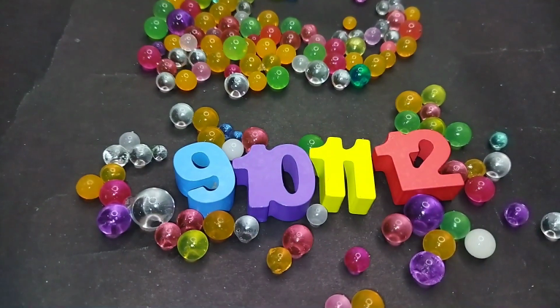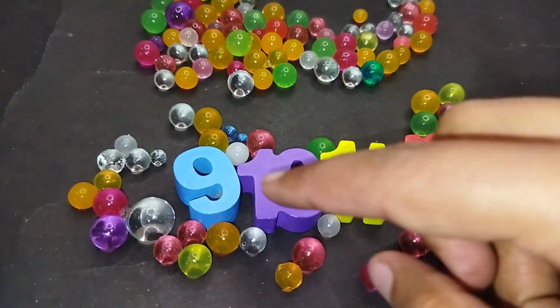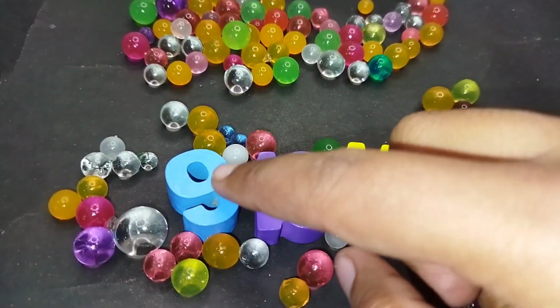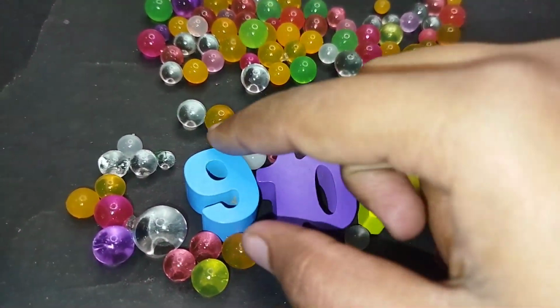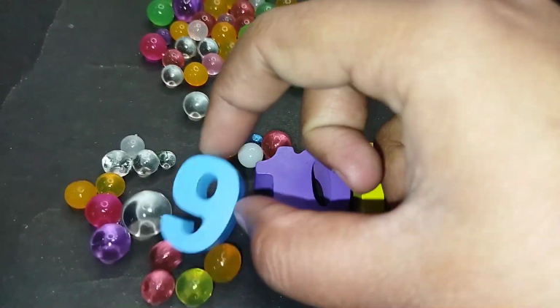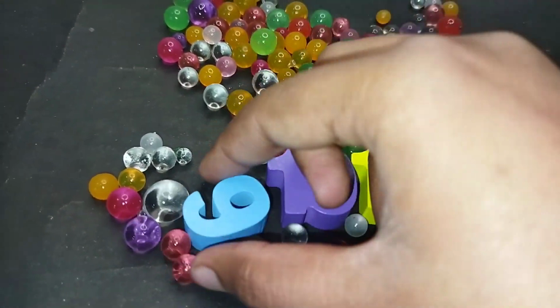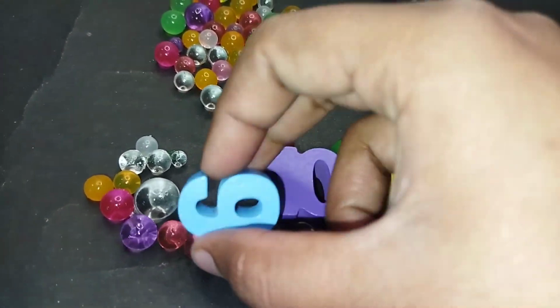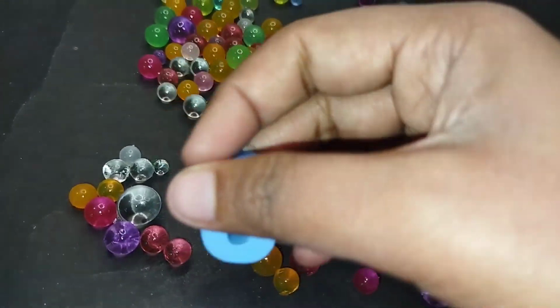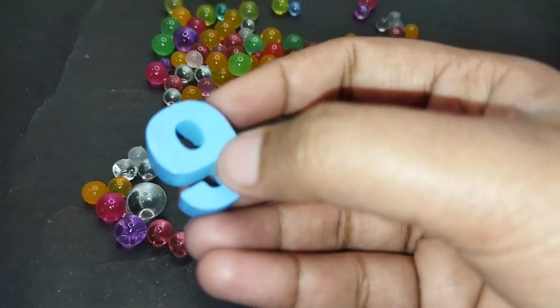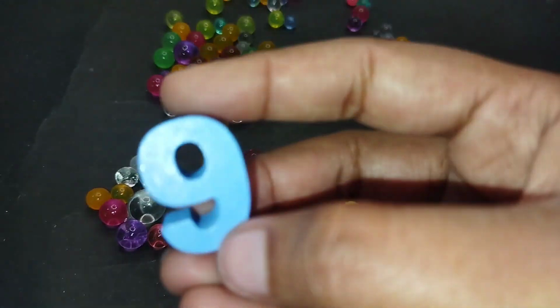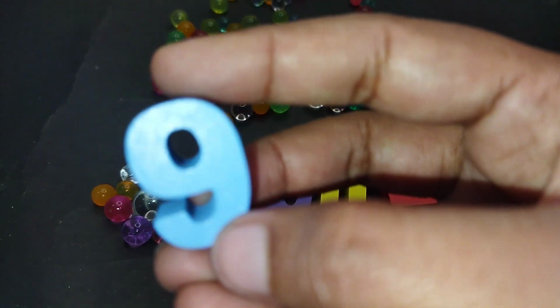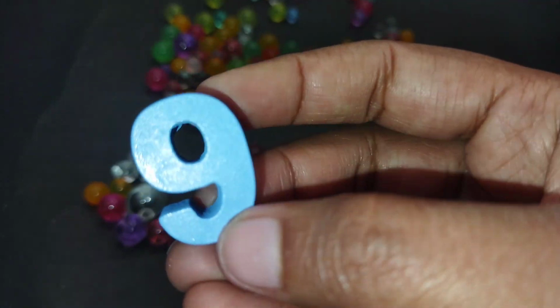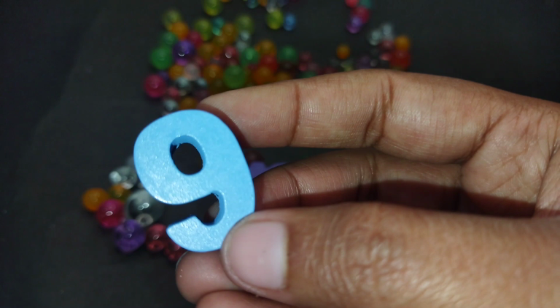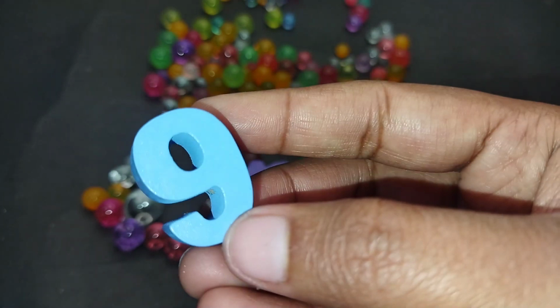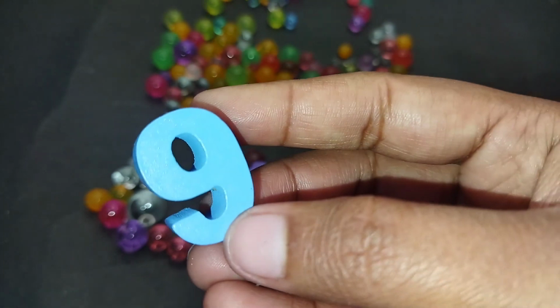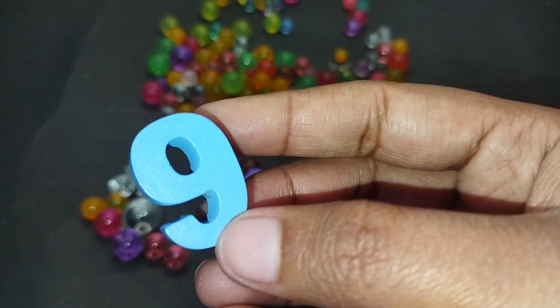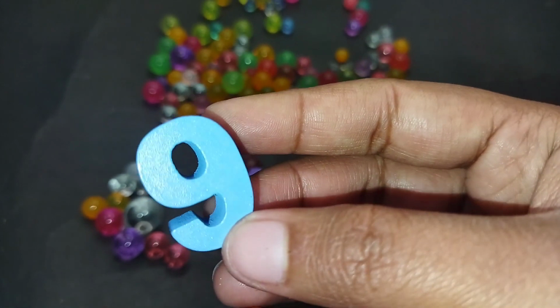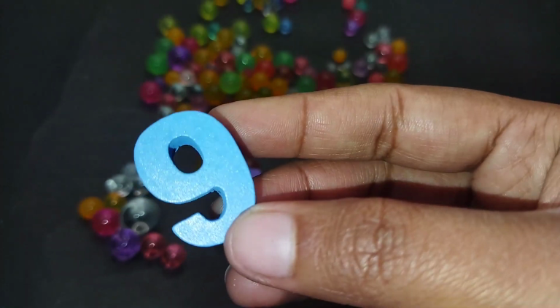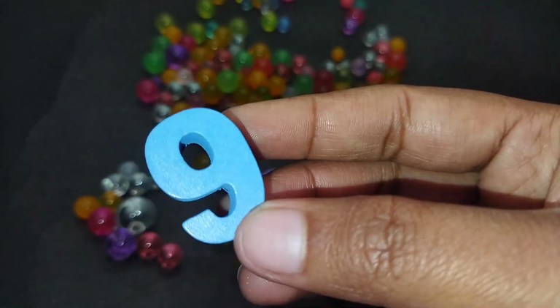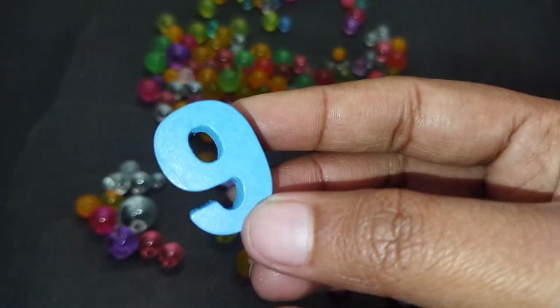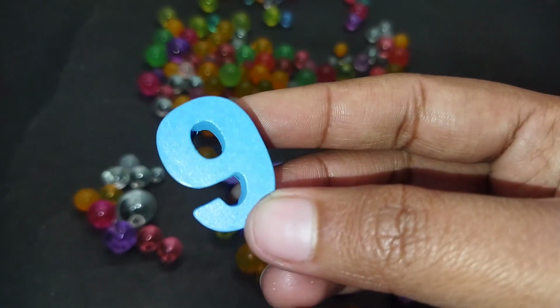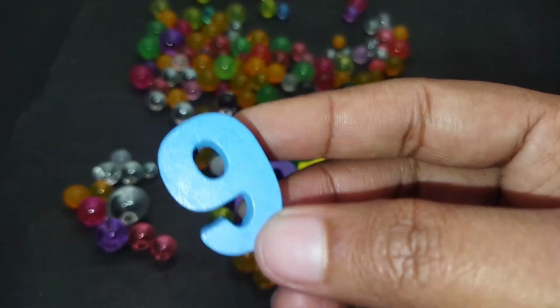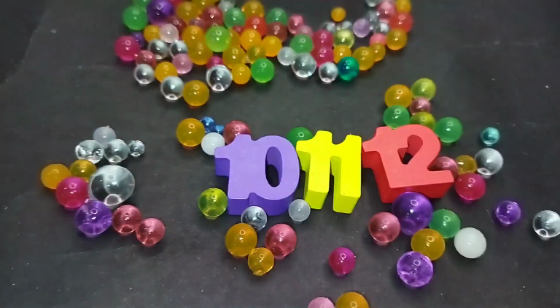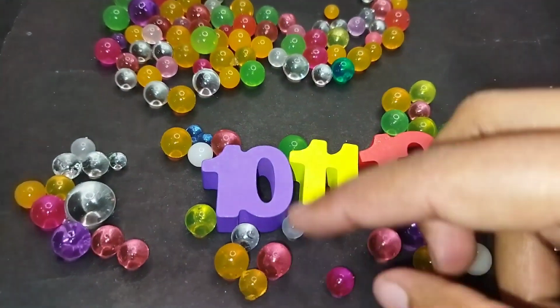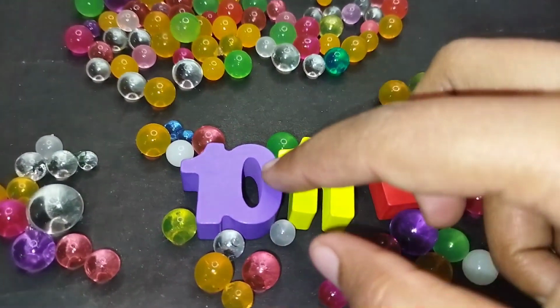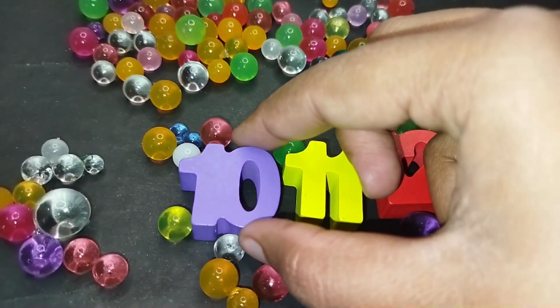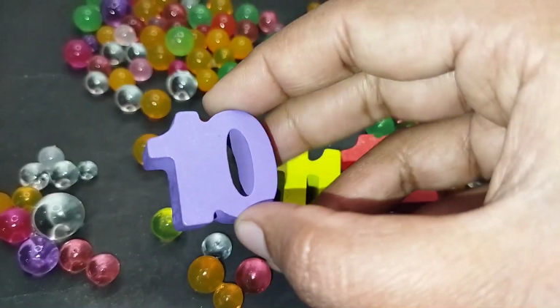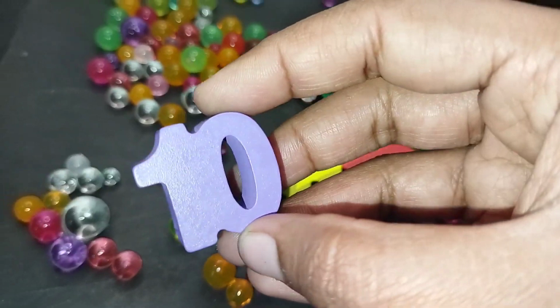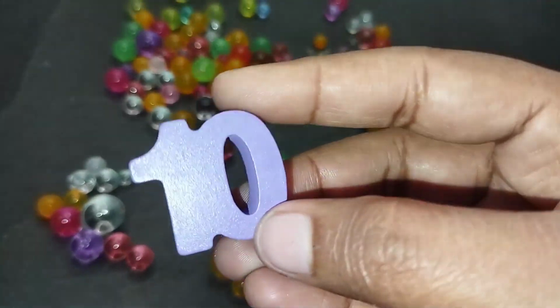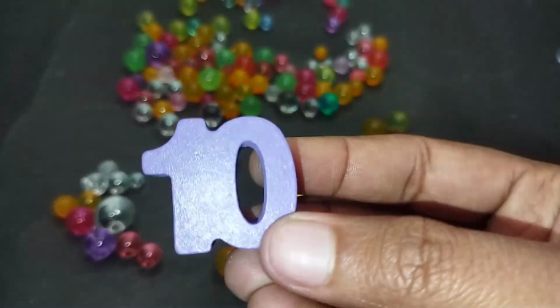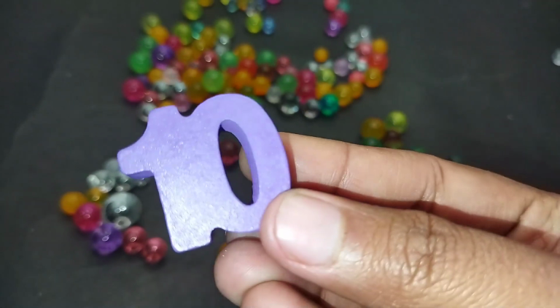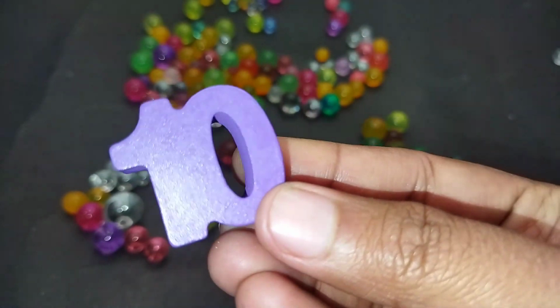The next number is number 9. This is number 9. The next number is number 10. 10.